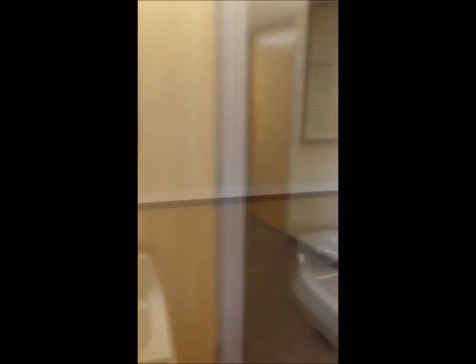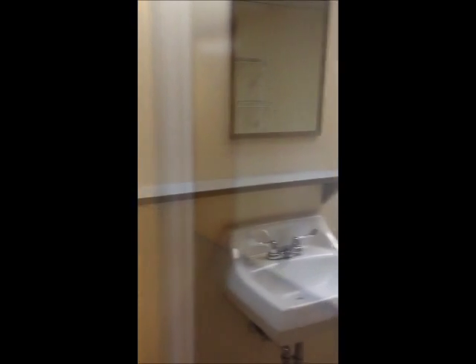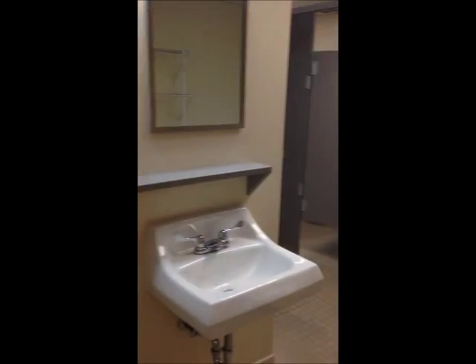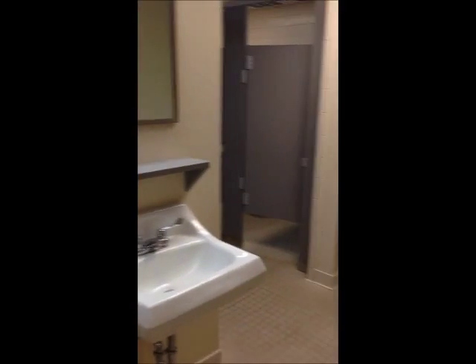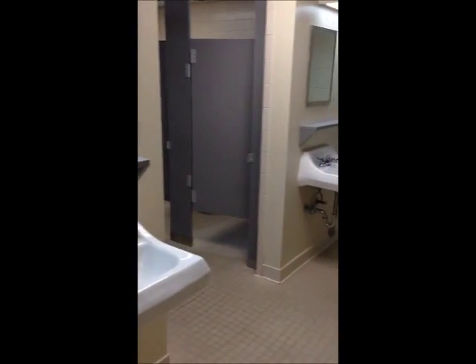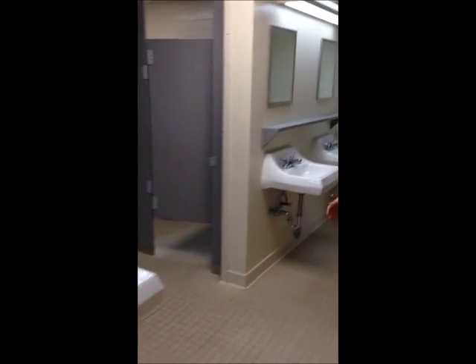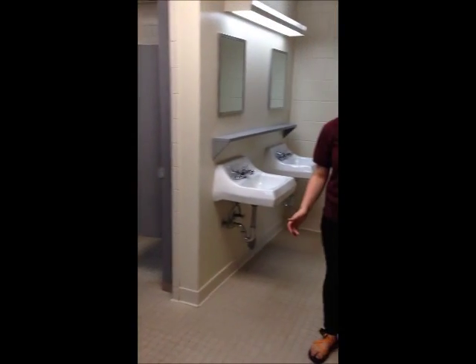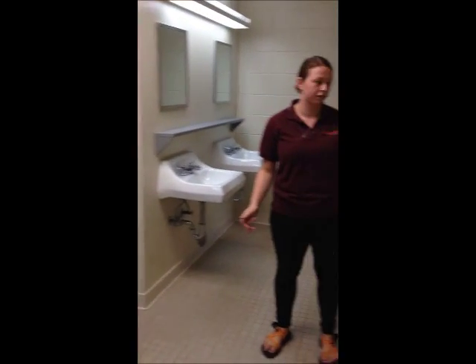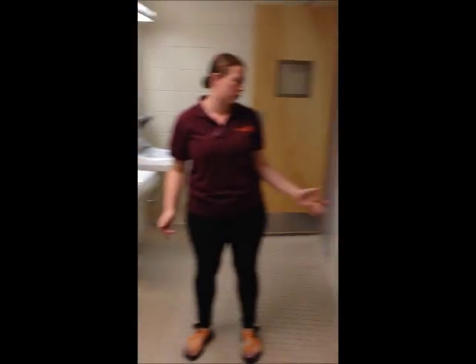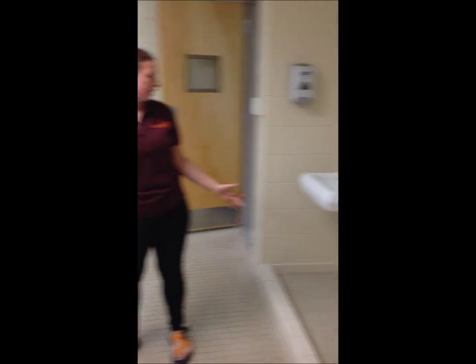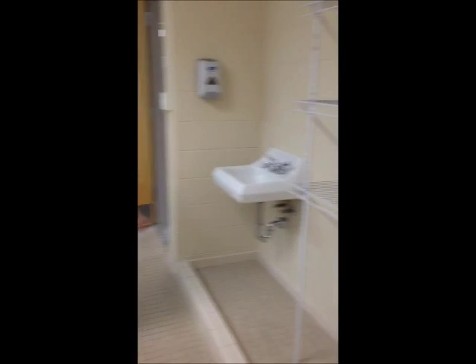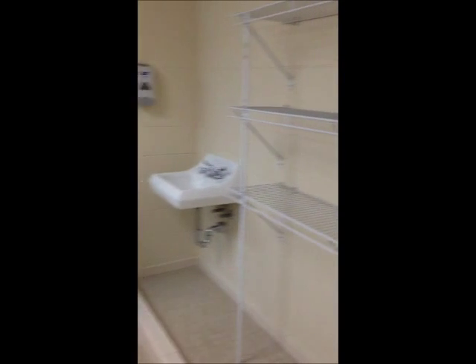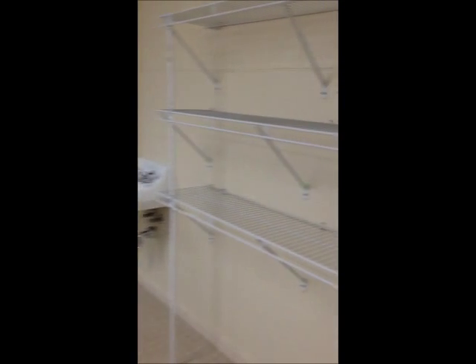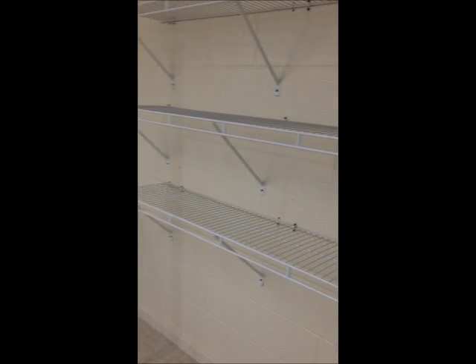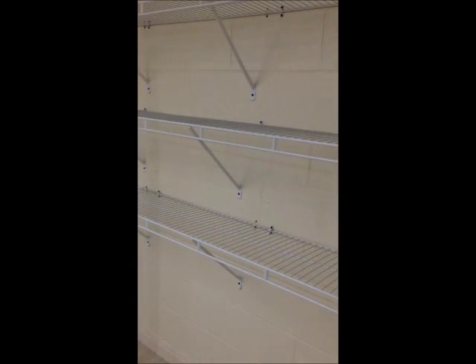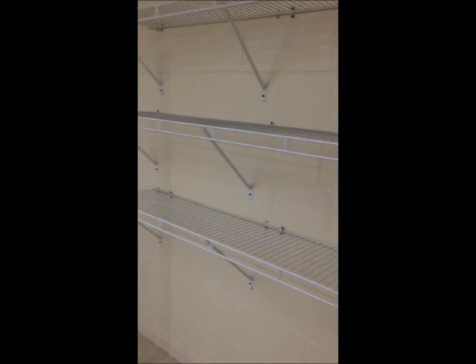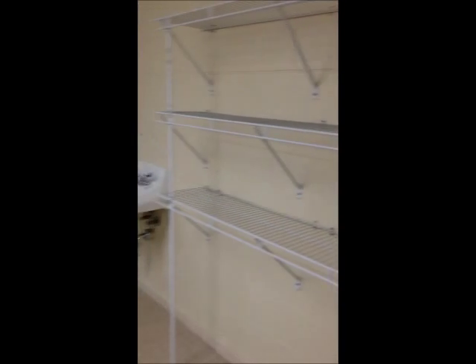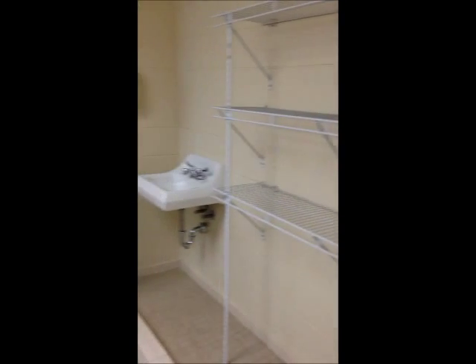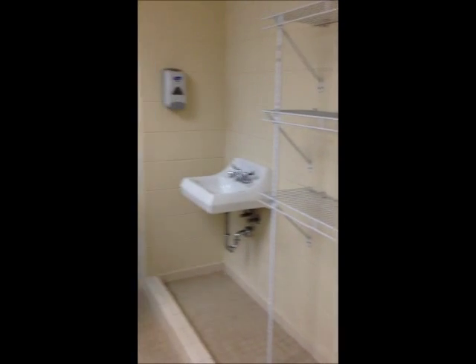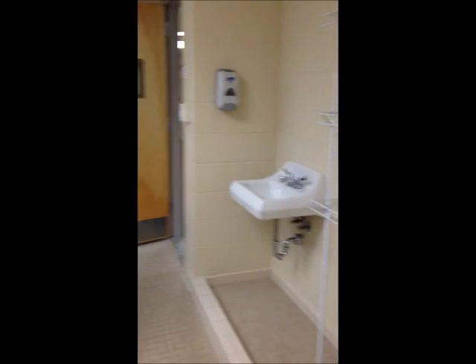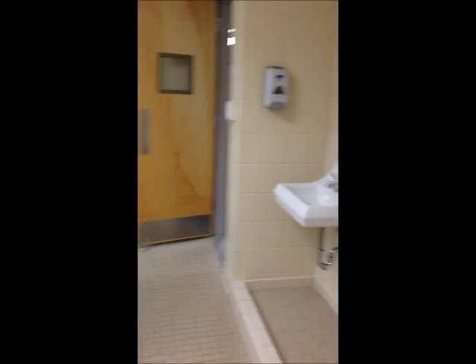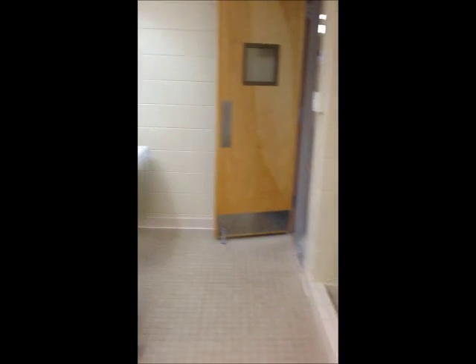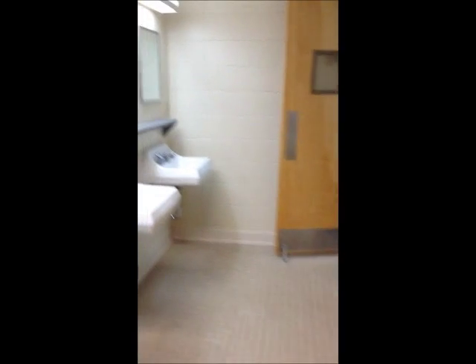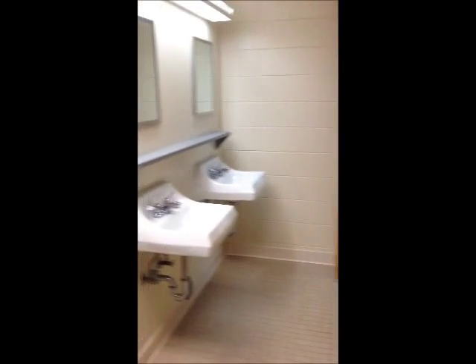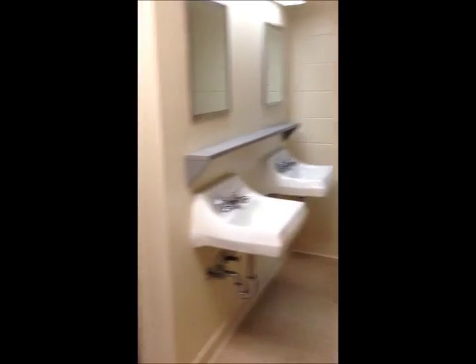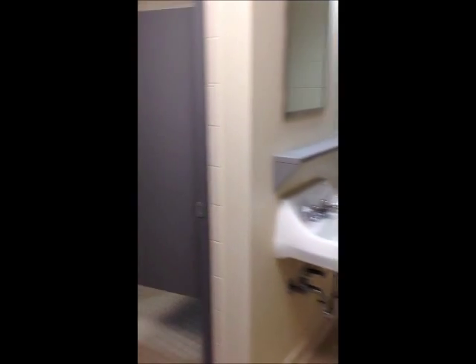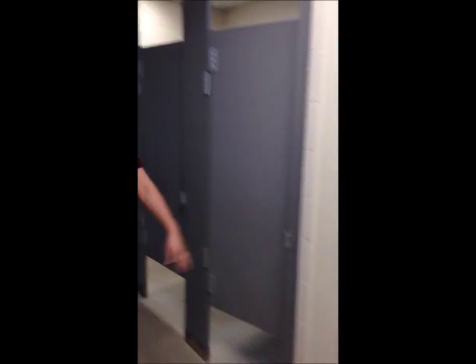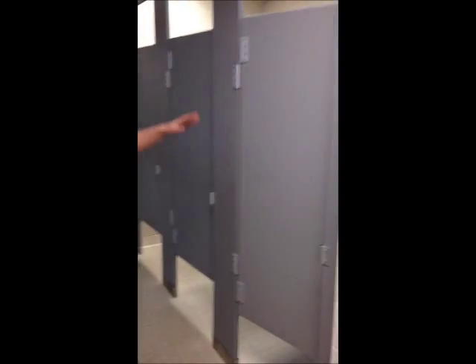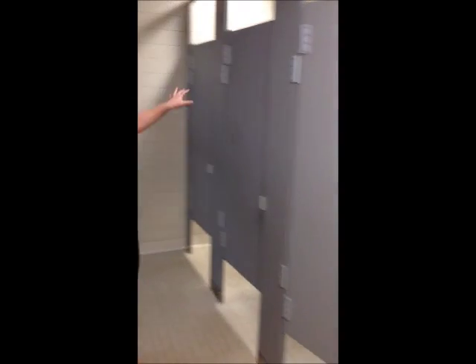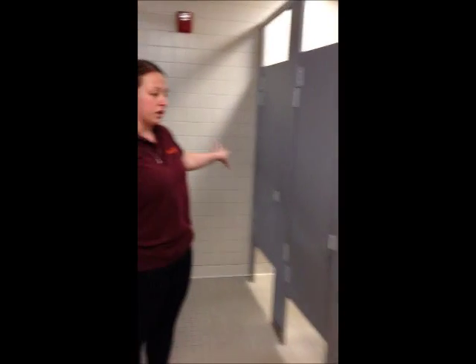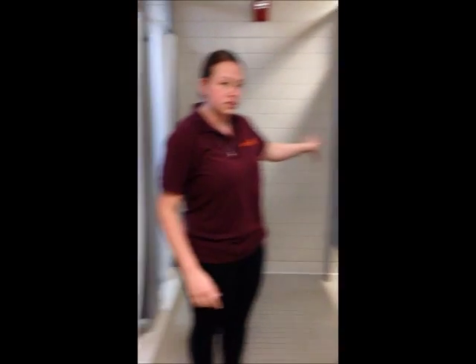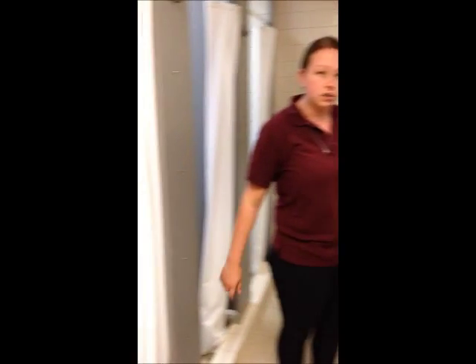The community bathrooms — there are two of these per floor. As you can see, we have five sinks. There are also three shower stalls and three toilet stalls.